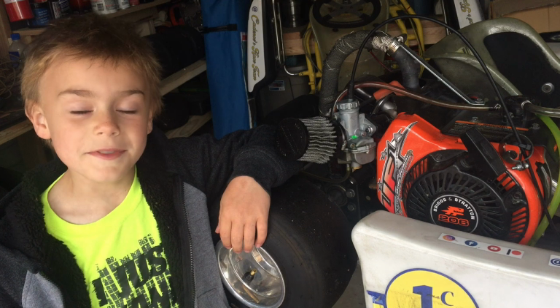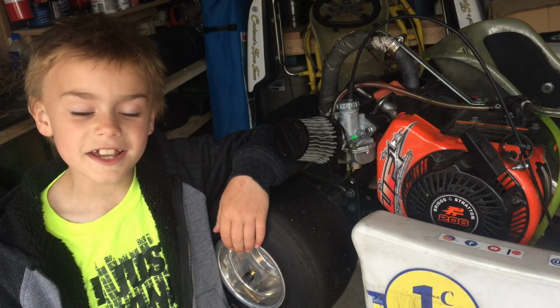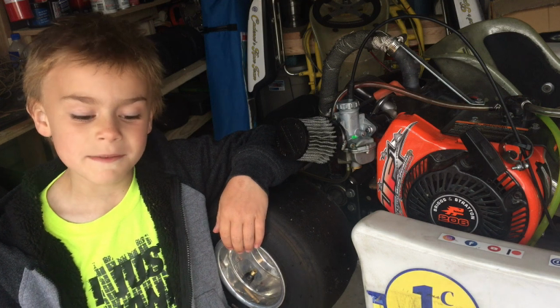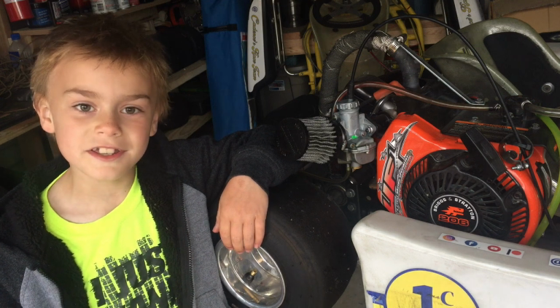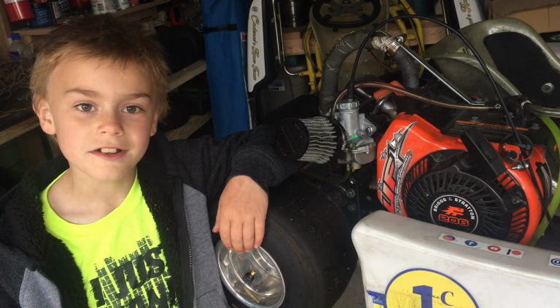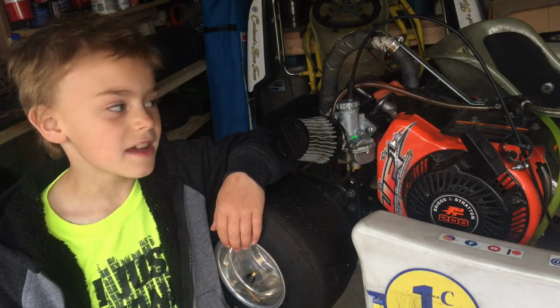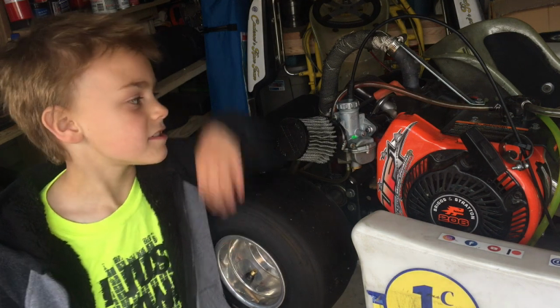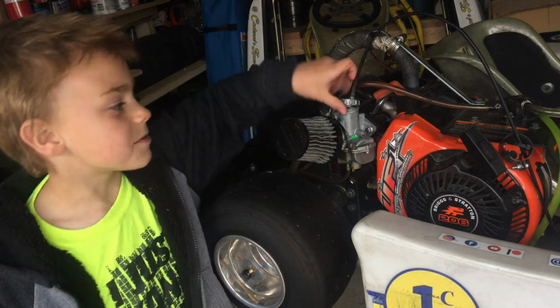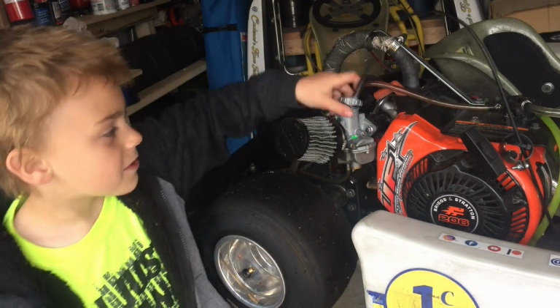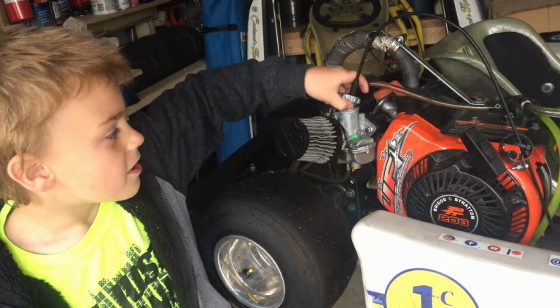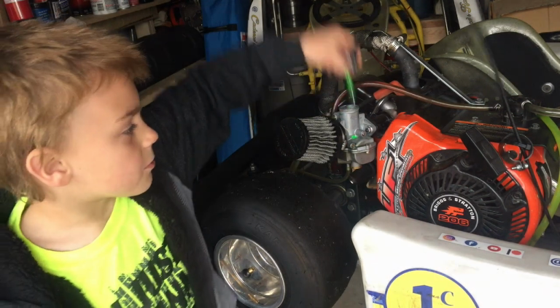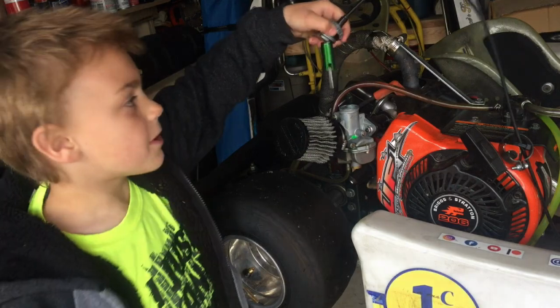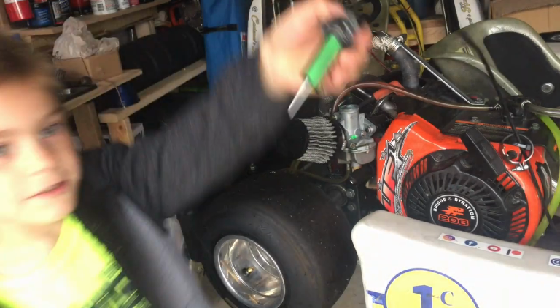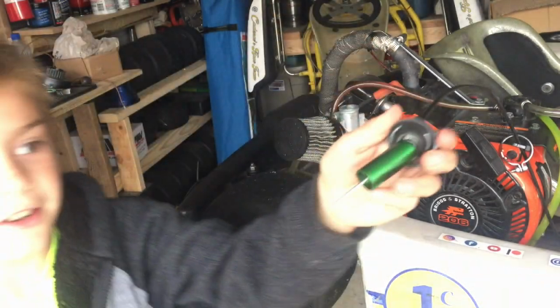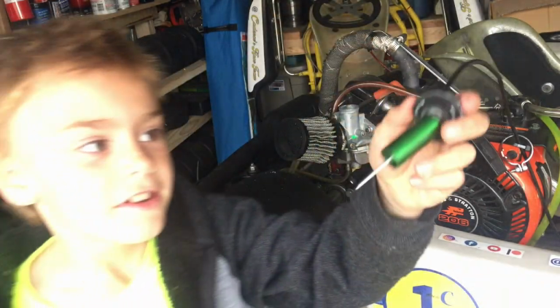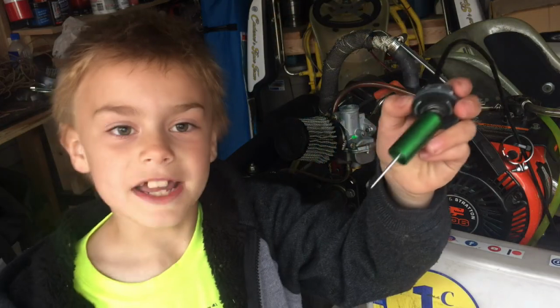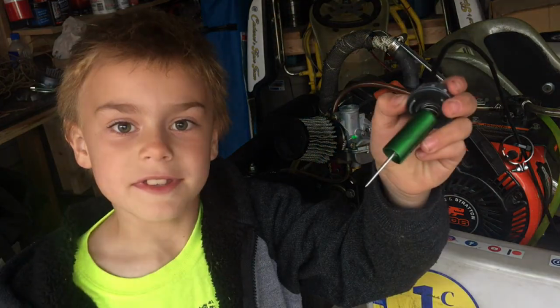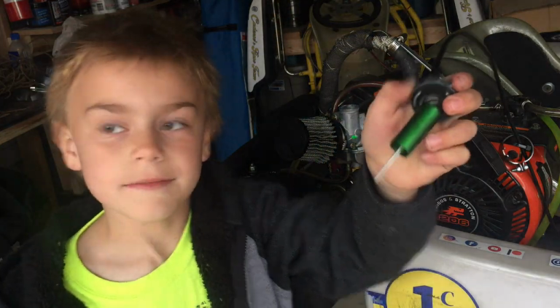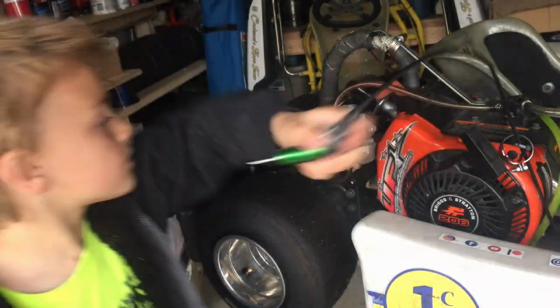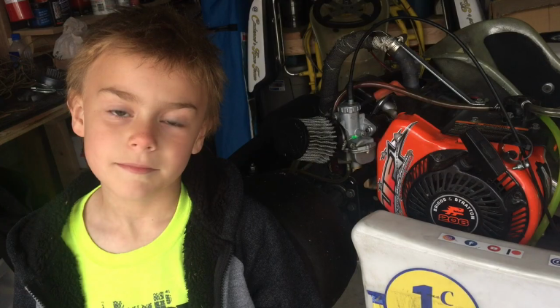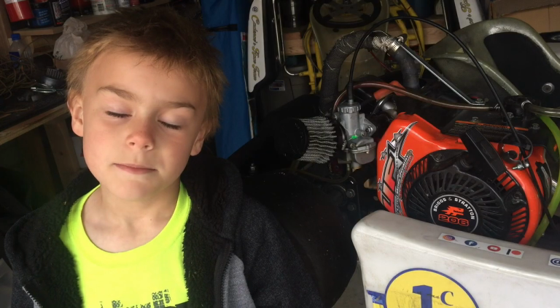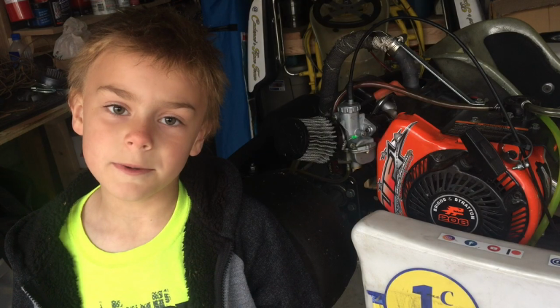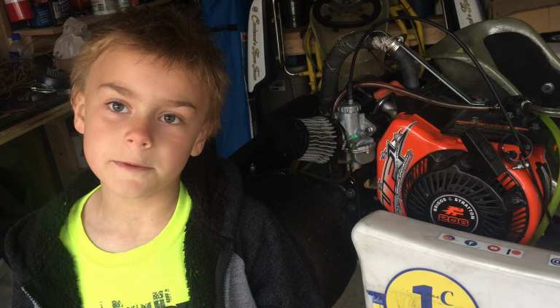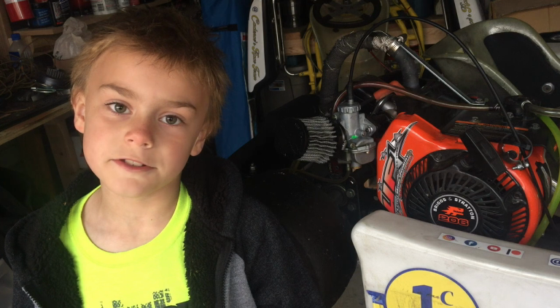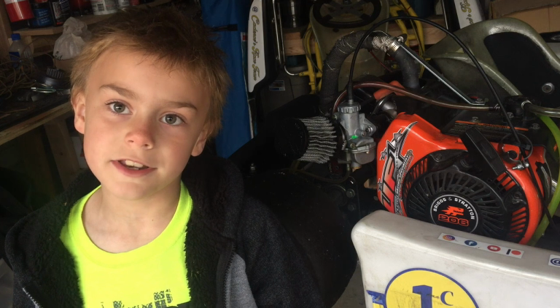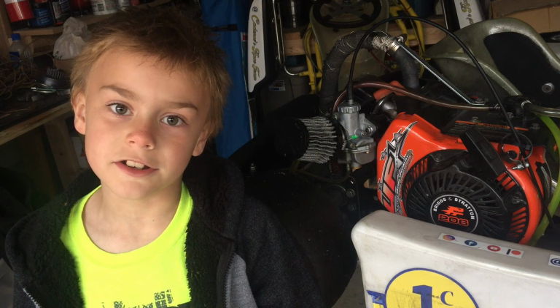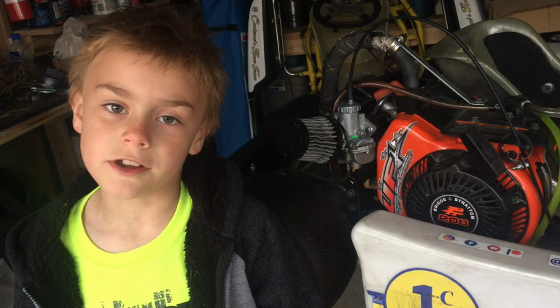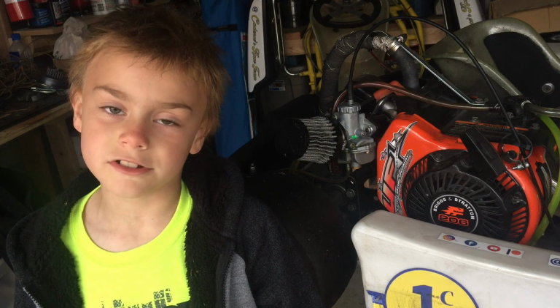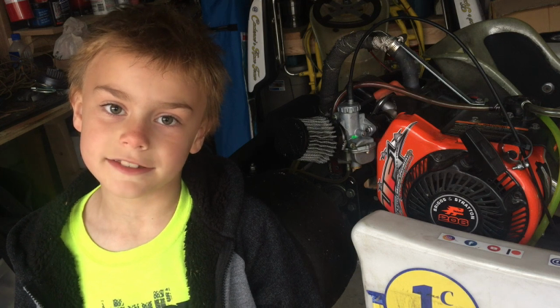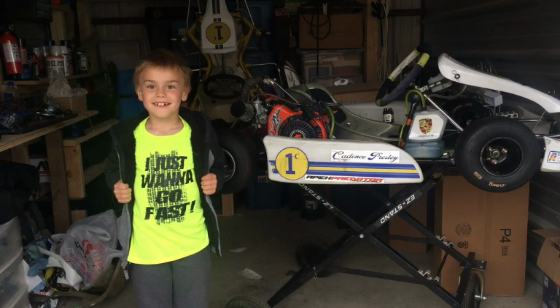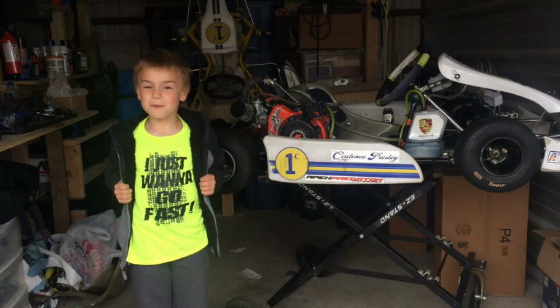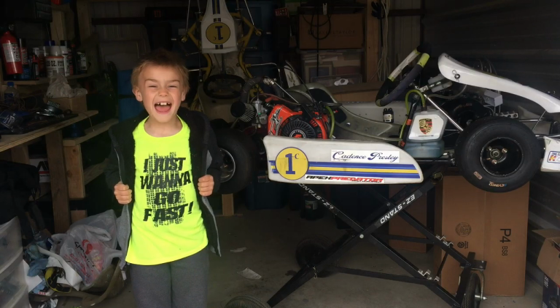I'm in the cadet class for my rookie year, so that means I'm driving with a green throttle slide restrictor to limit the output of this engine. But I'm hoping to move up to junior one next year and run the unrestricted black slide. I just want to go fast!